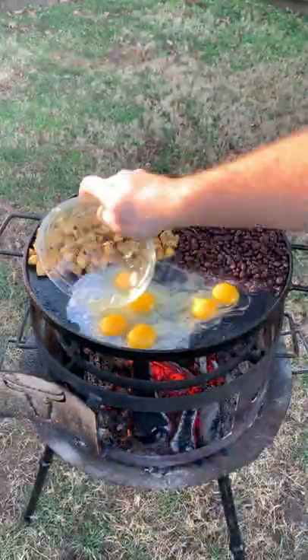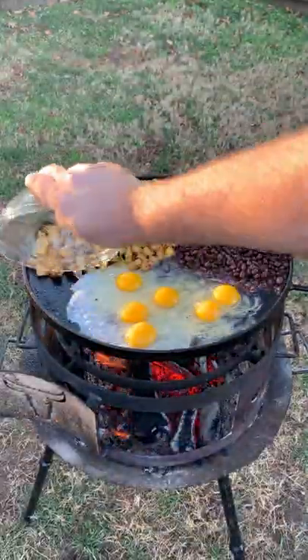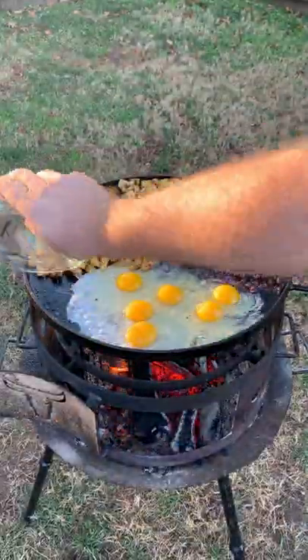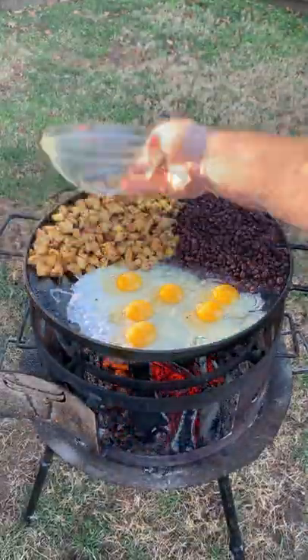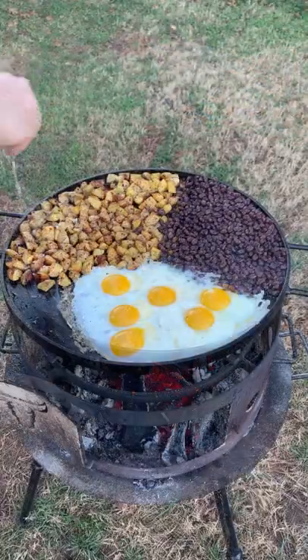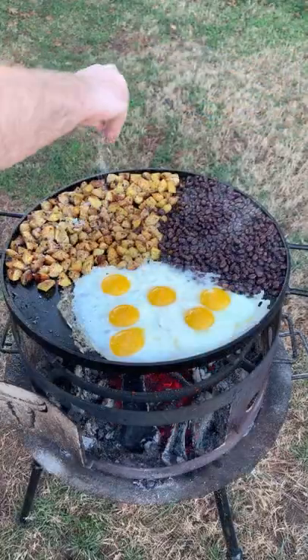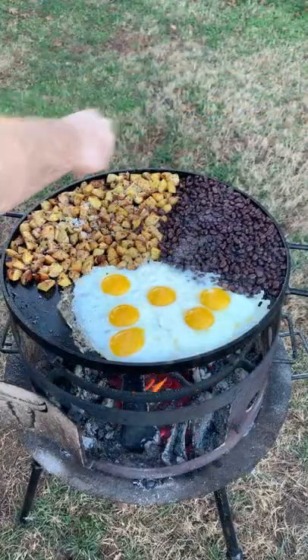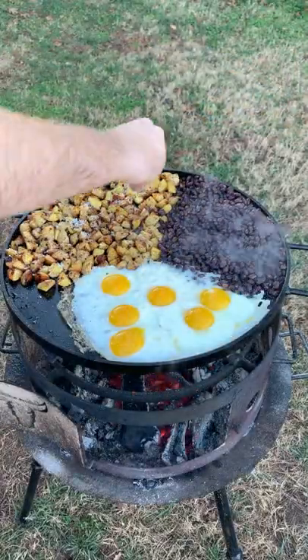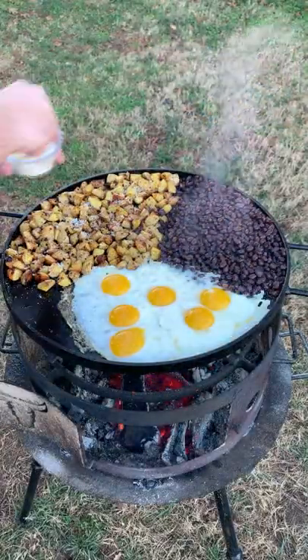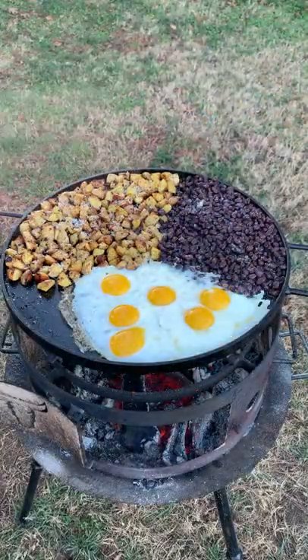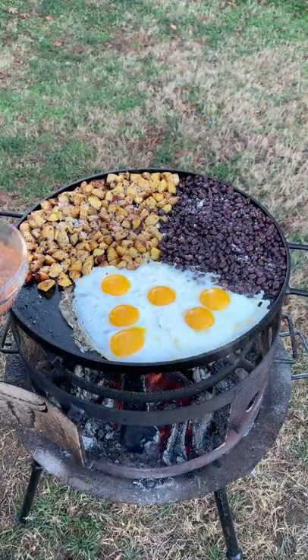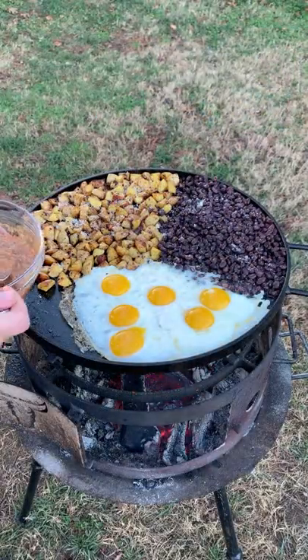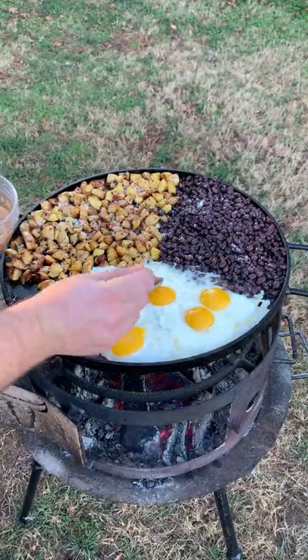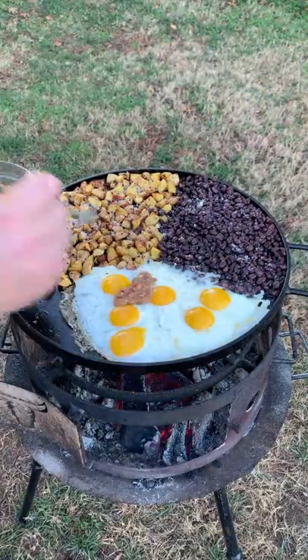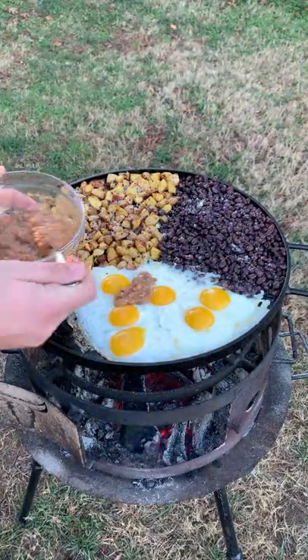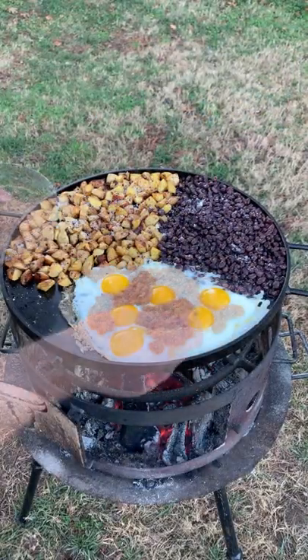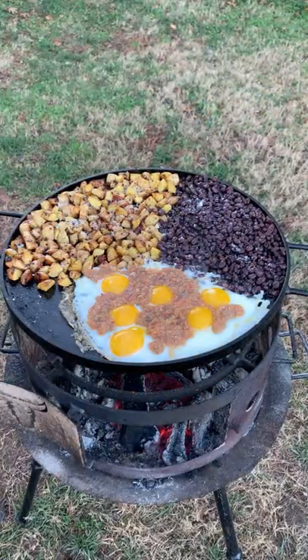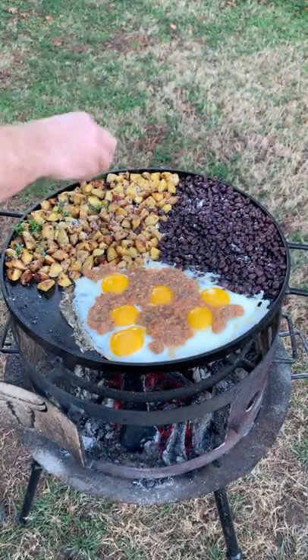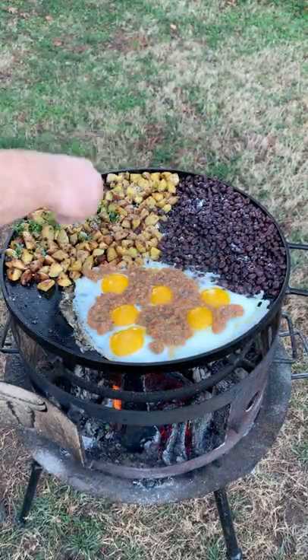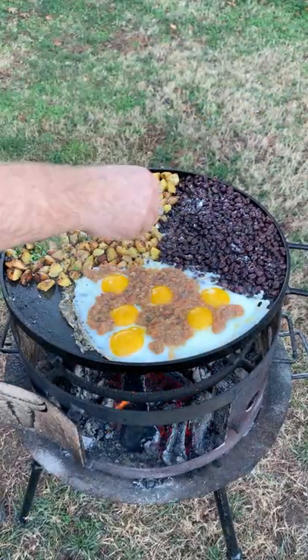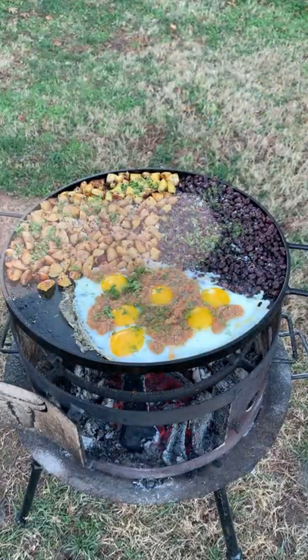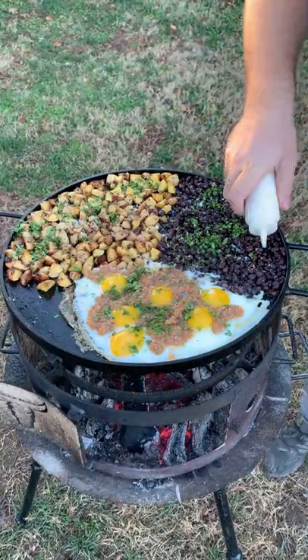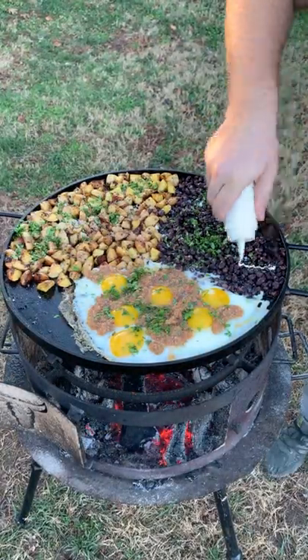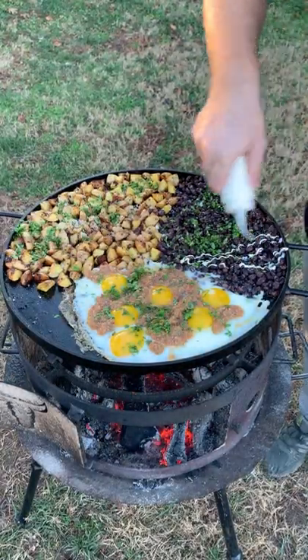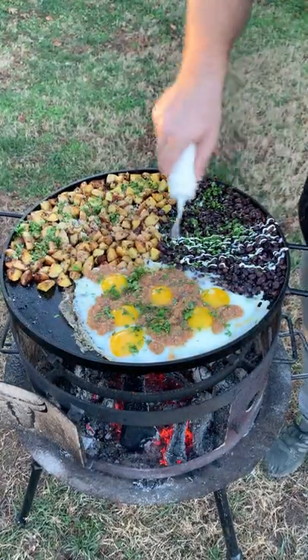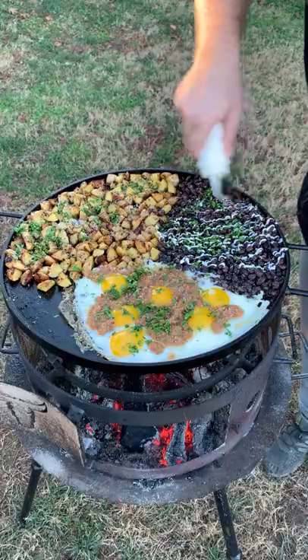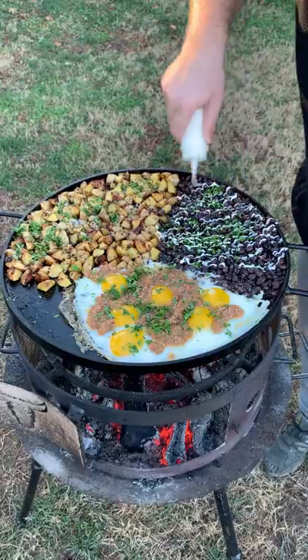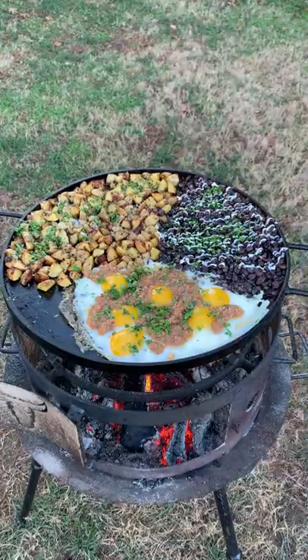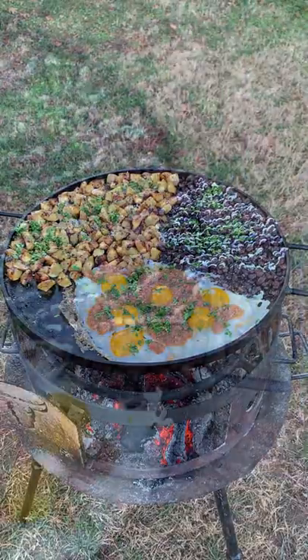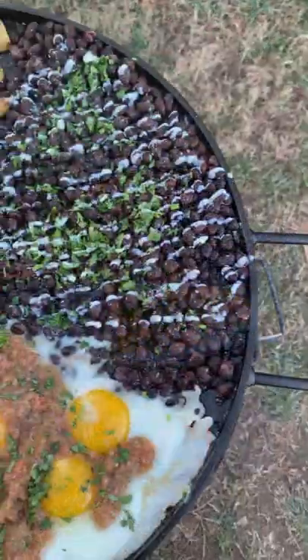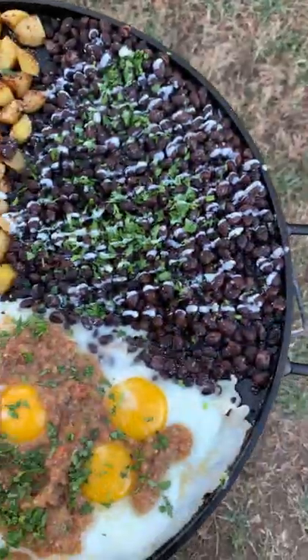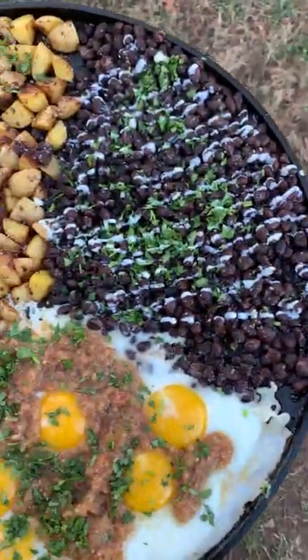Add some black beans and eggs. Top it off with cotija cheese, some of that salsa, some chopped cilantro, and some Mexican crema.